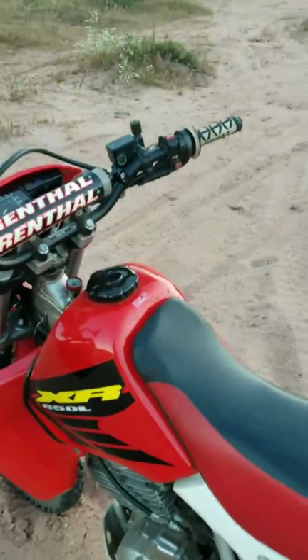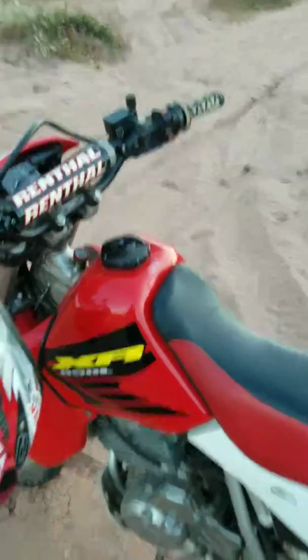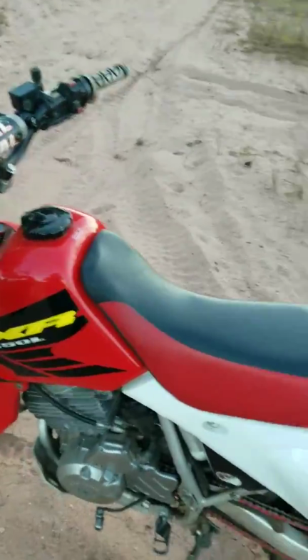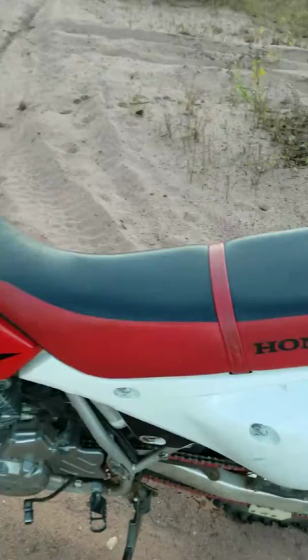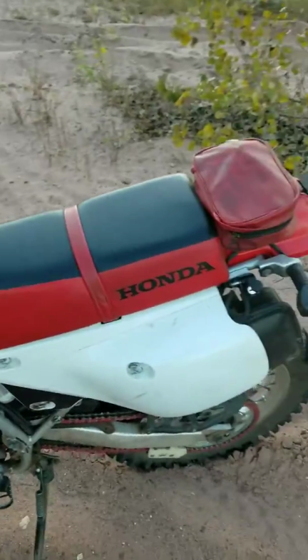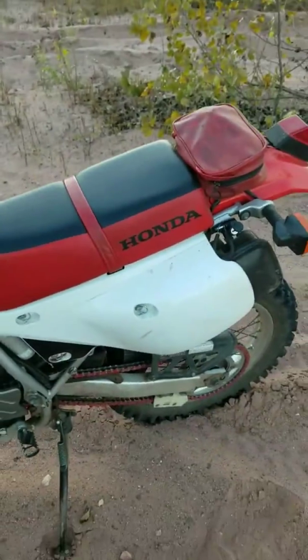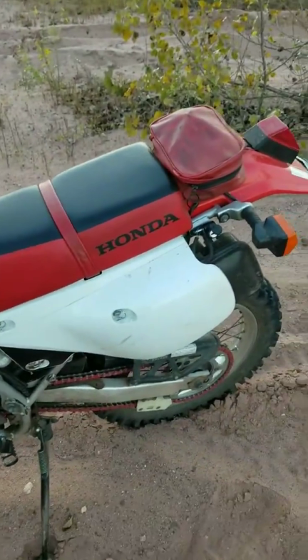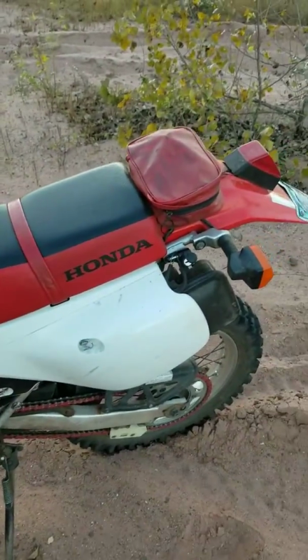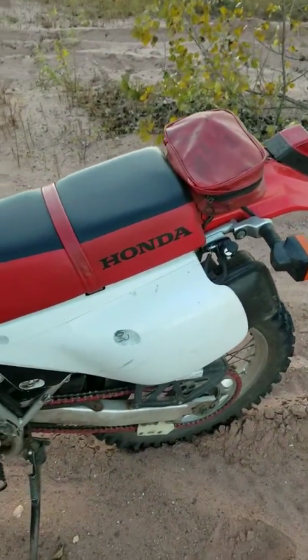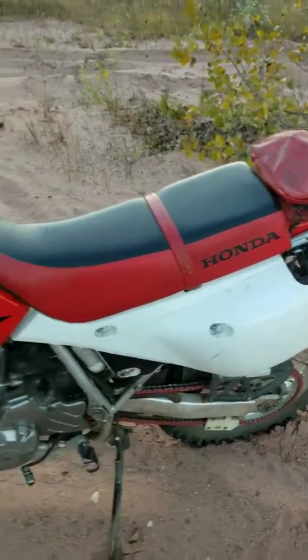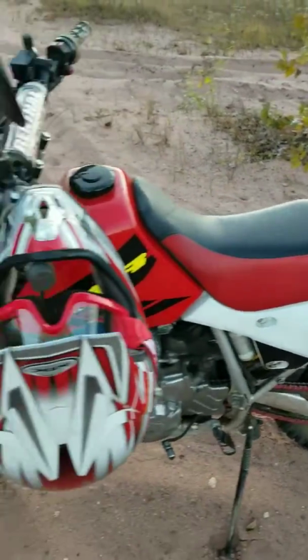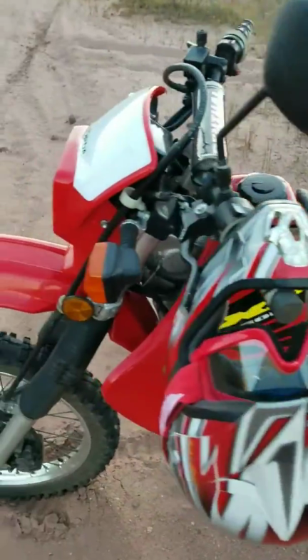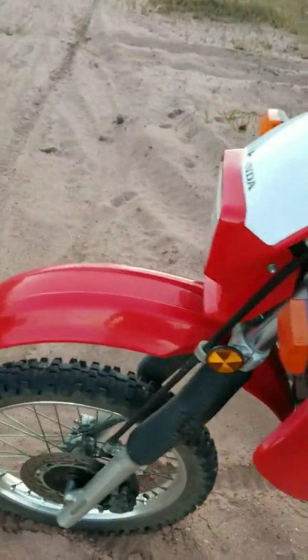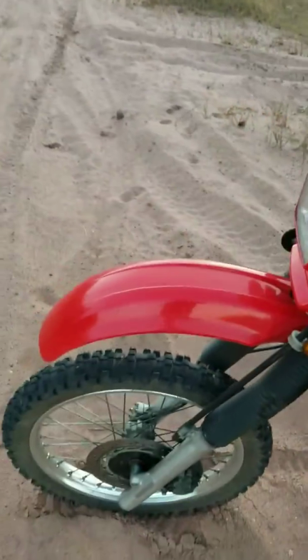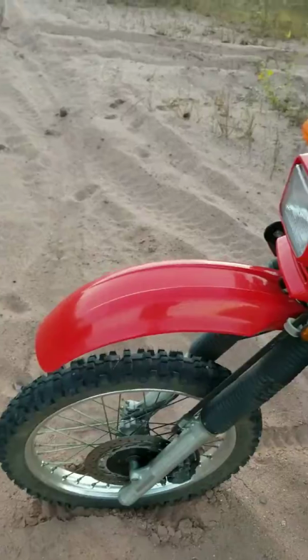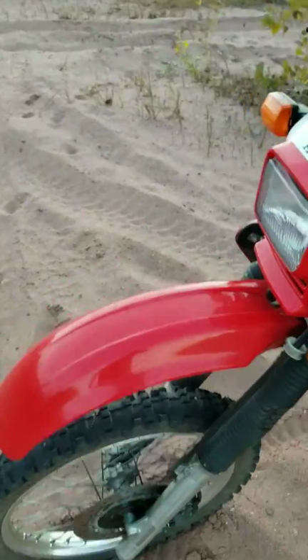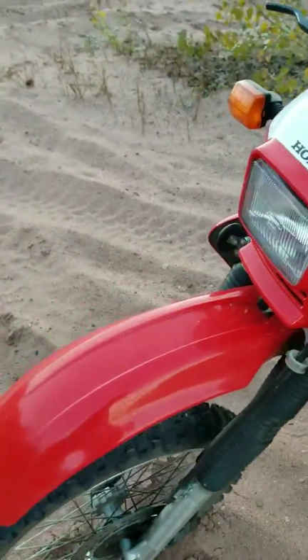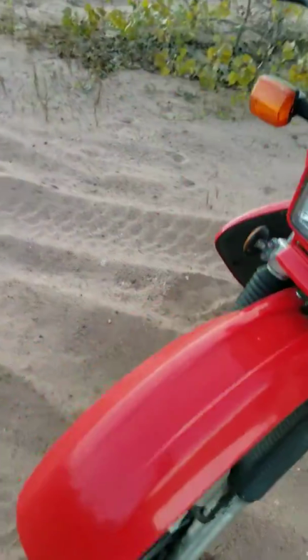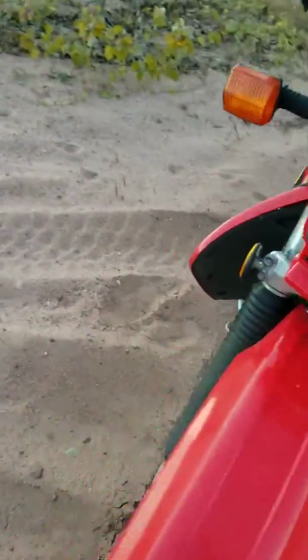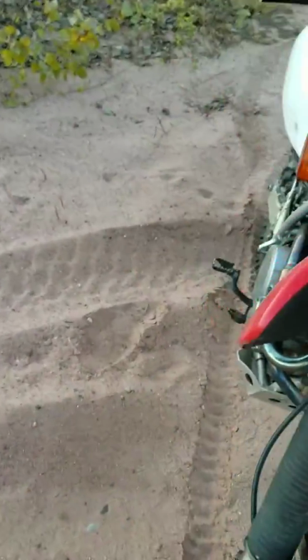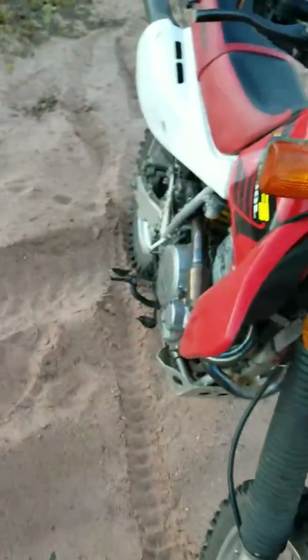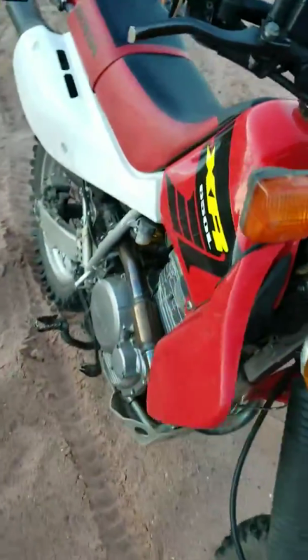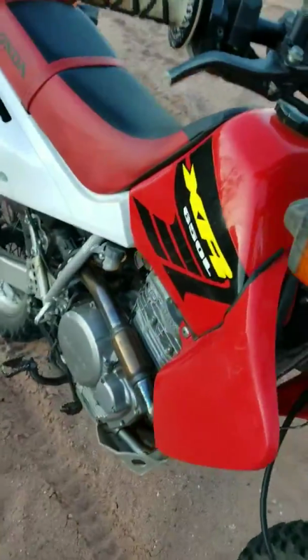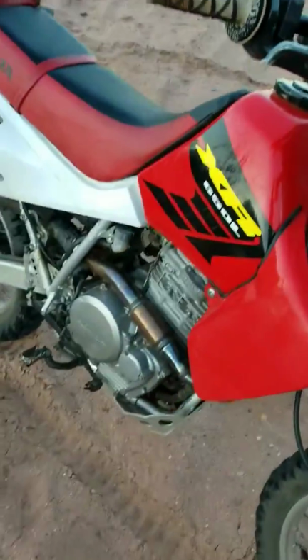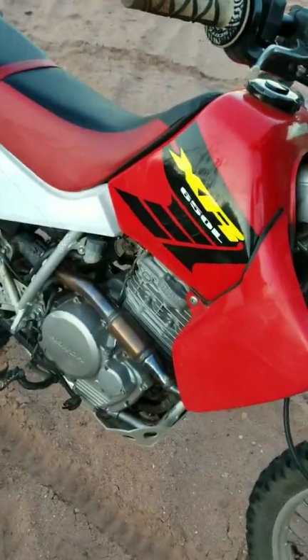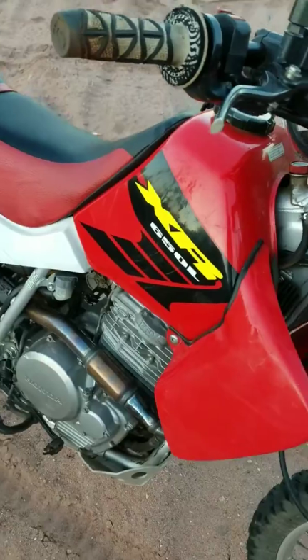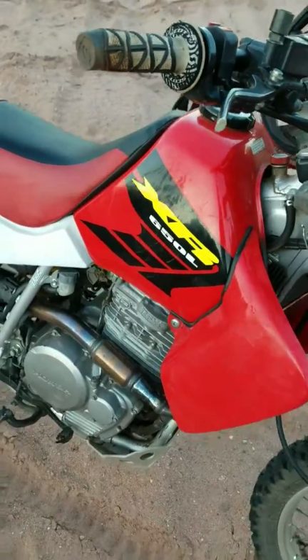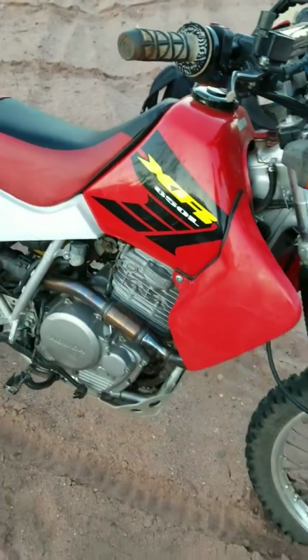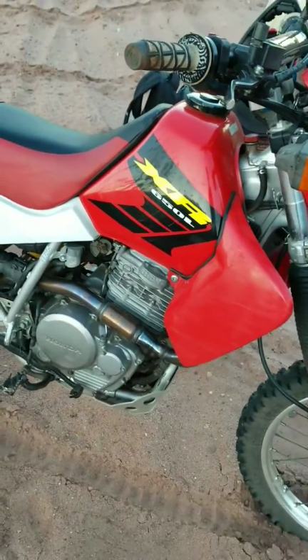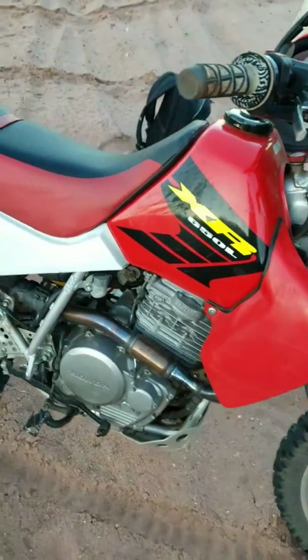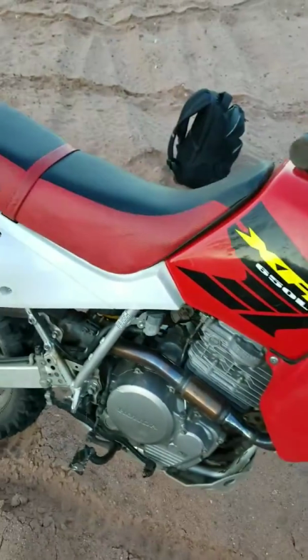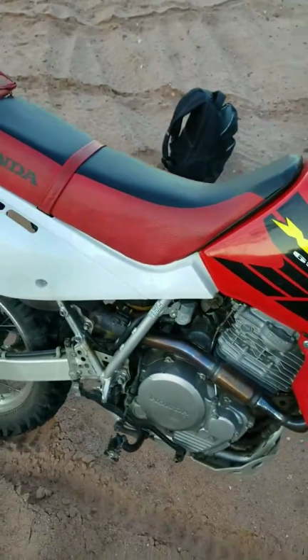All right, so this is my XR. It's a 2002. It's got an FMF jet kit, FMF header, removed the smog, and removed the snorkel.